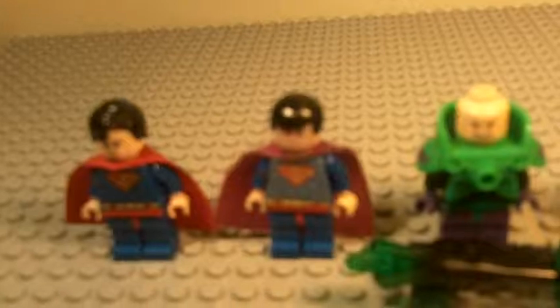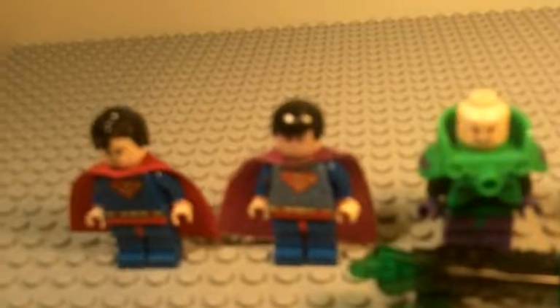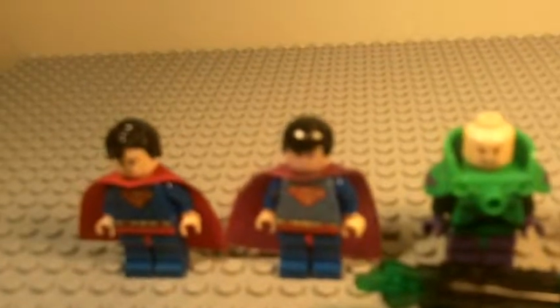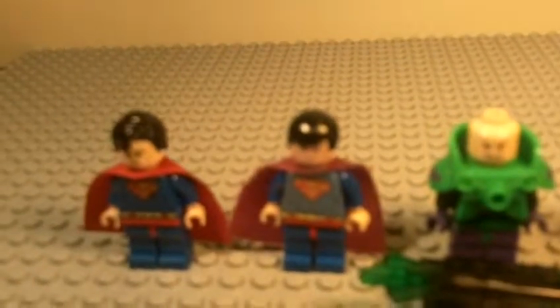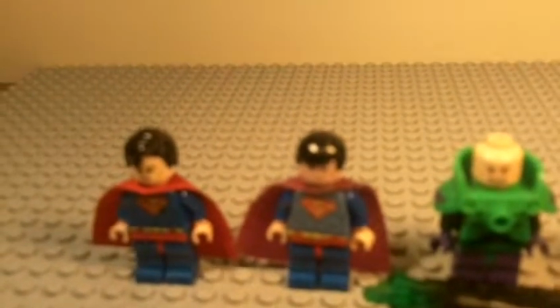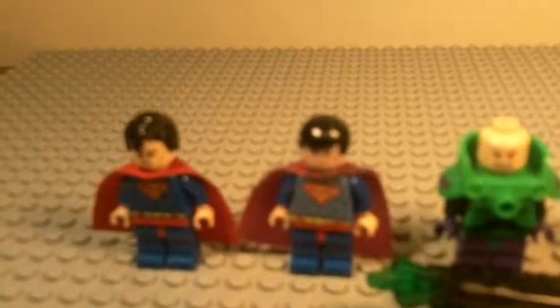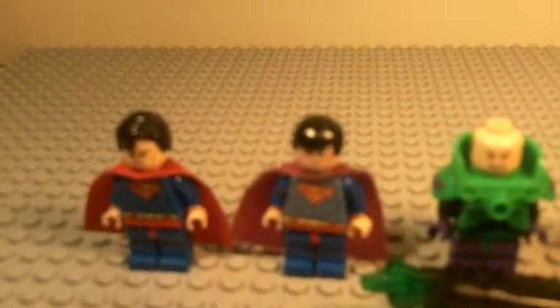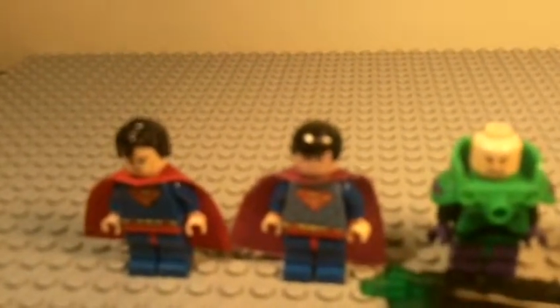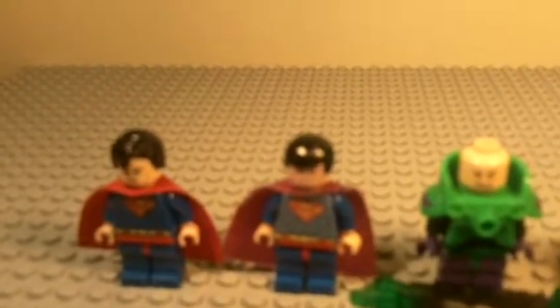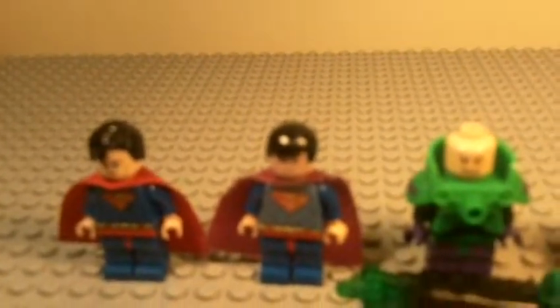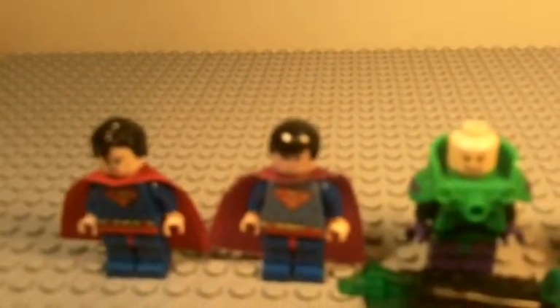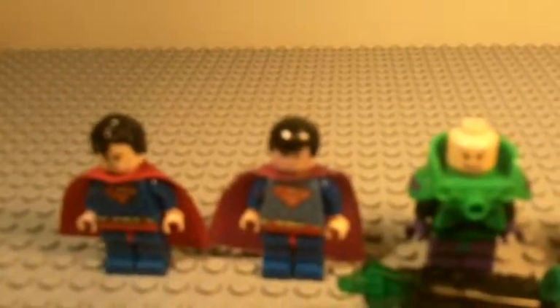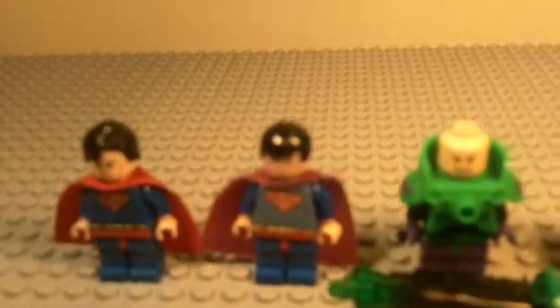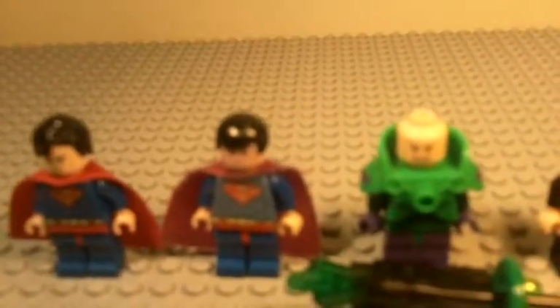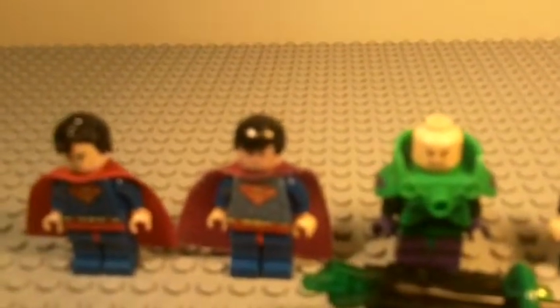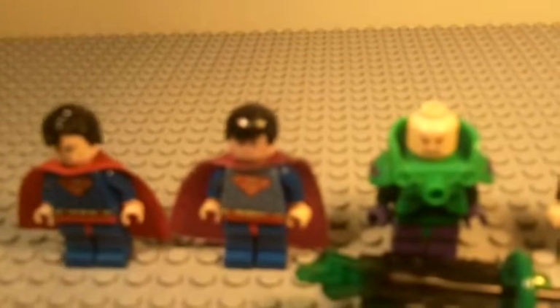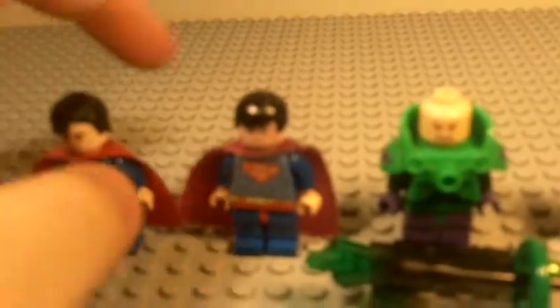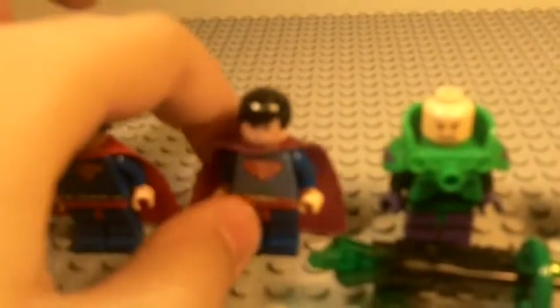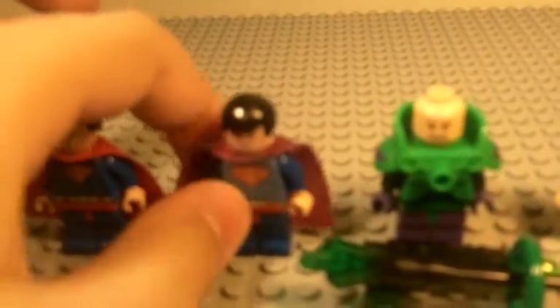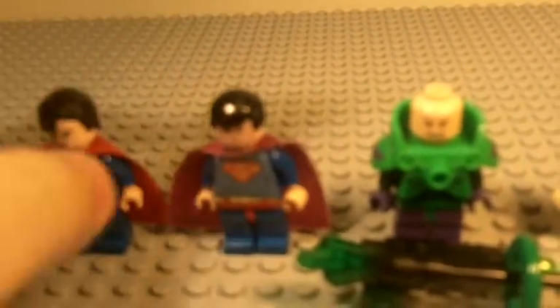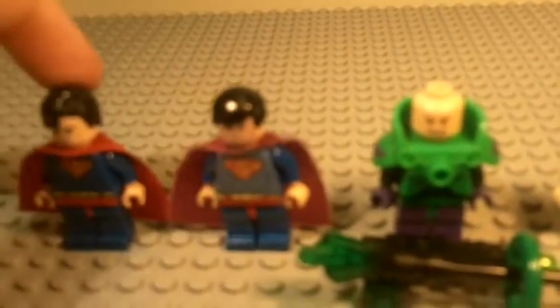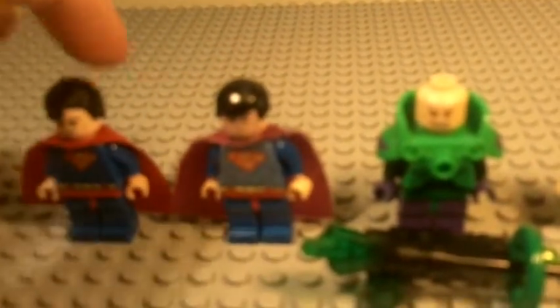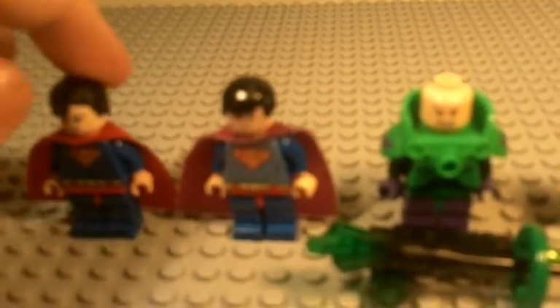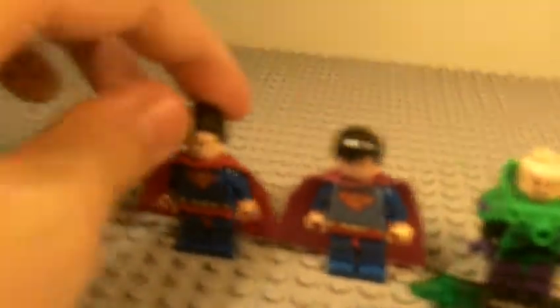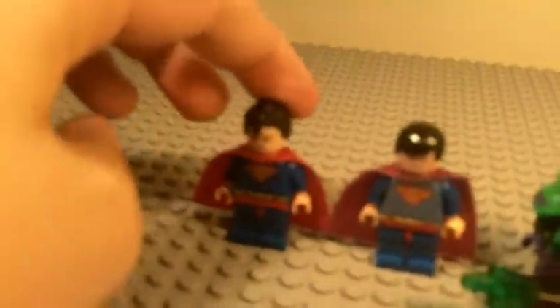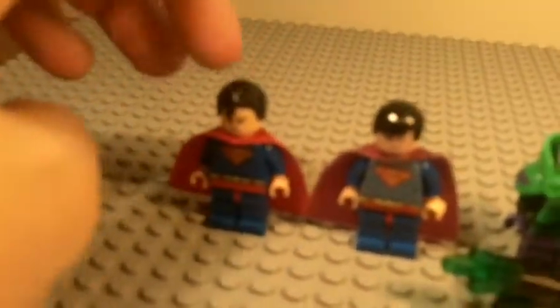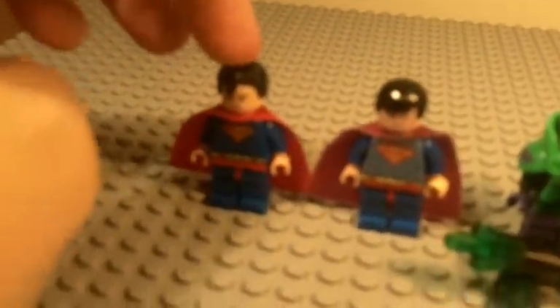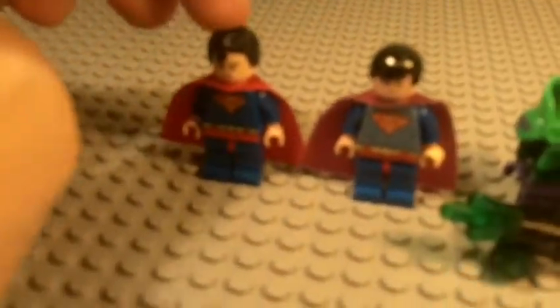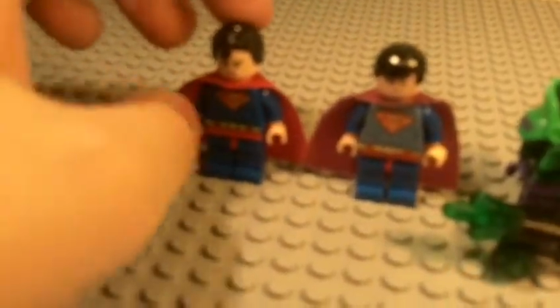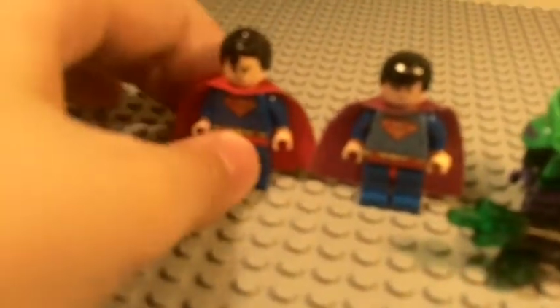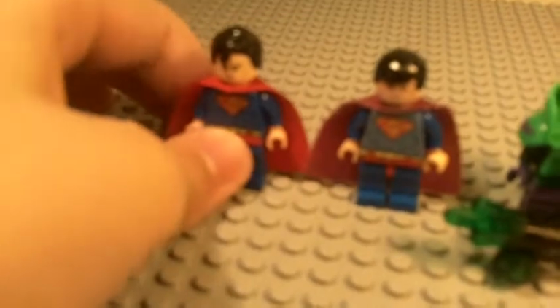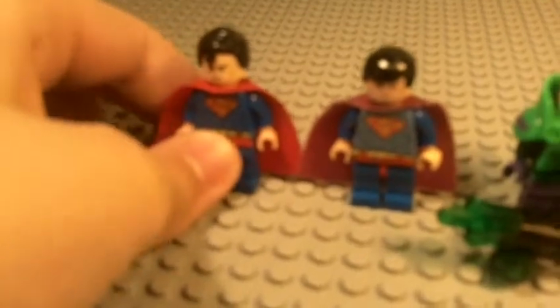Hey guys, it's me with that comparison video I told you about. I'll start off with my custom Superman, and the way awesome, better, real Superman.